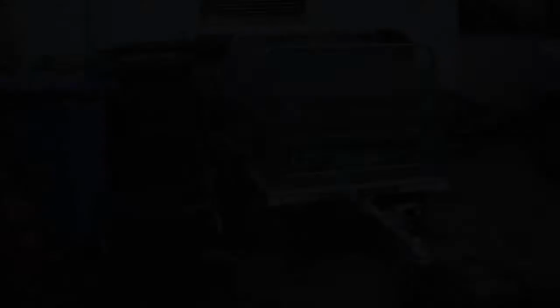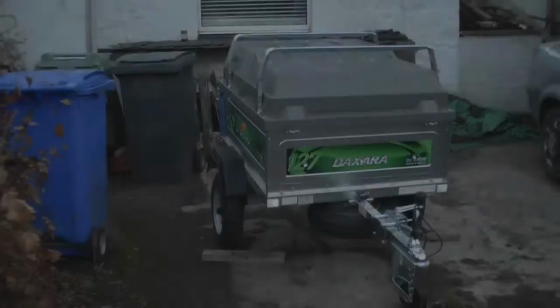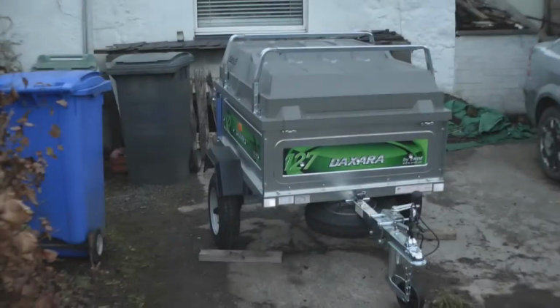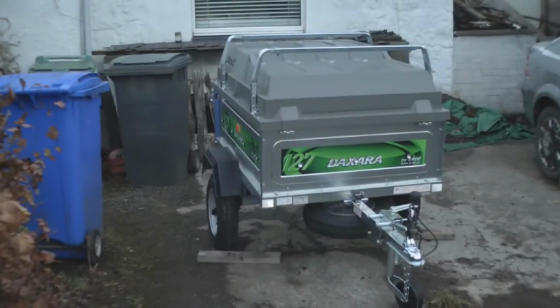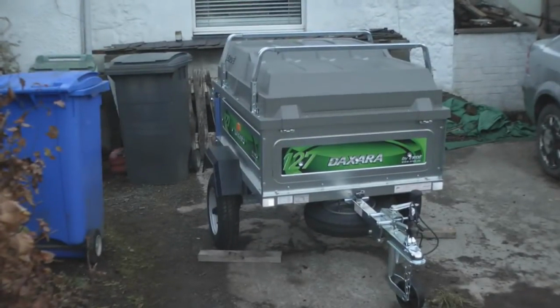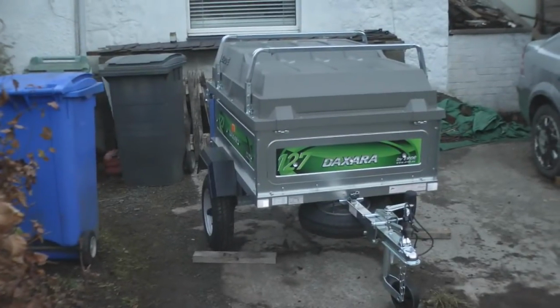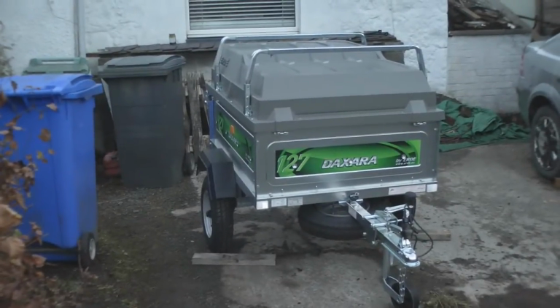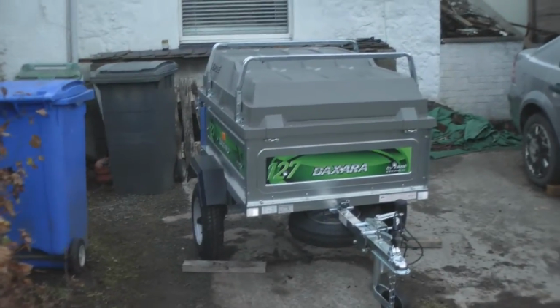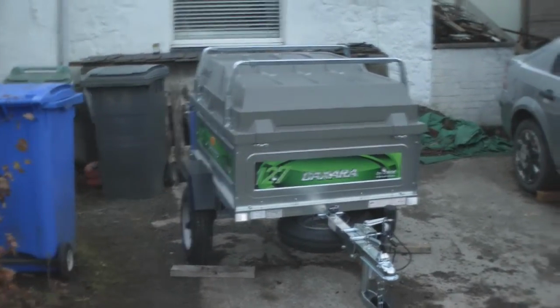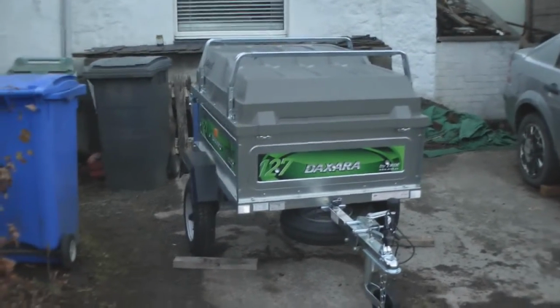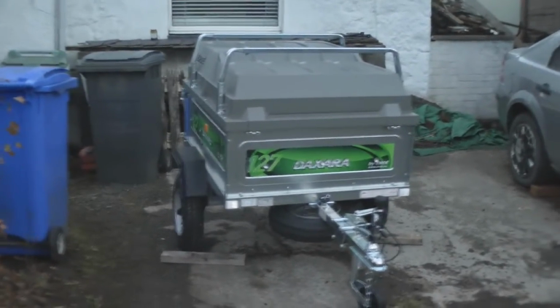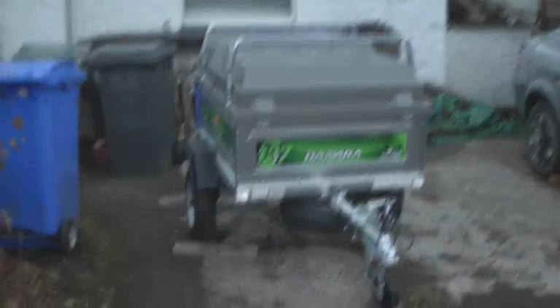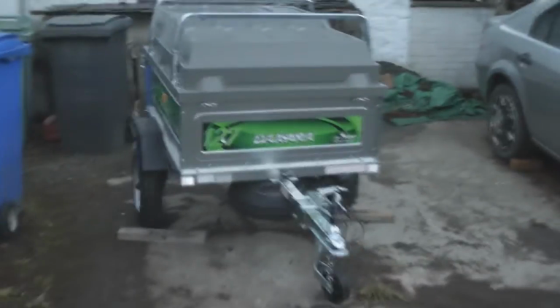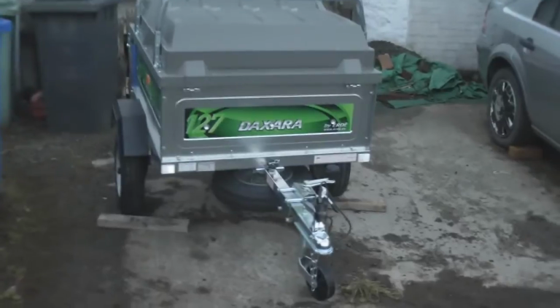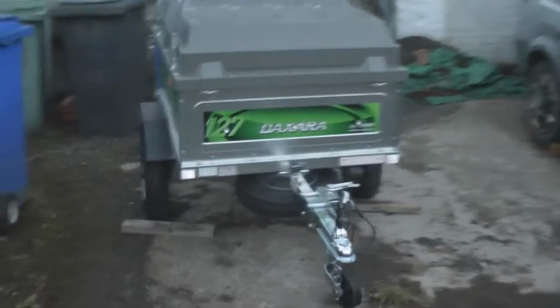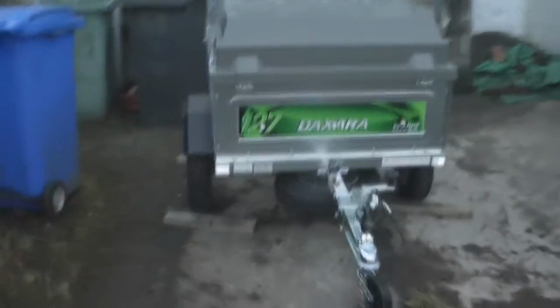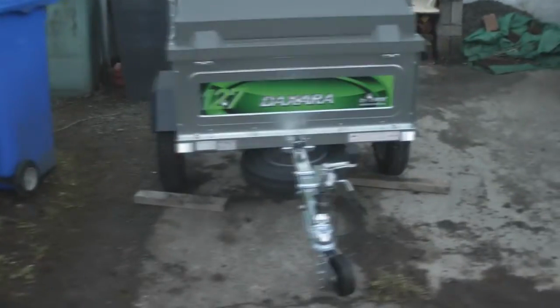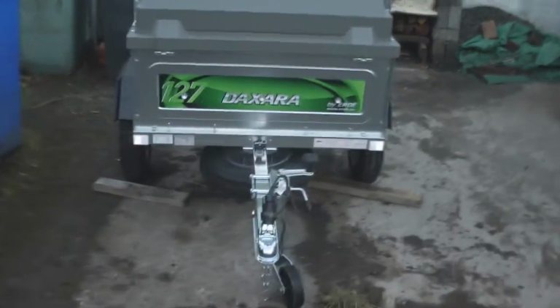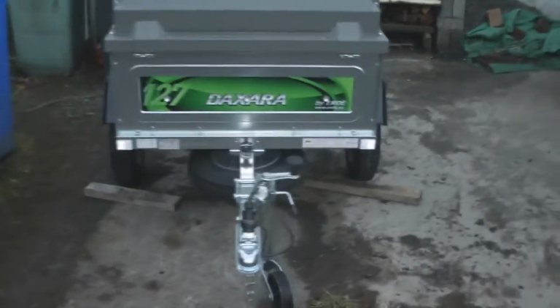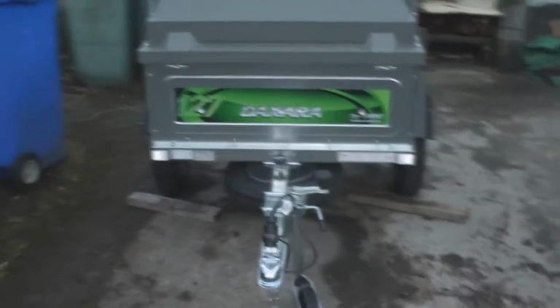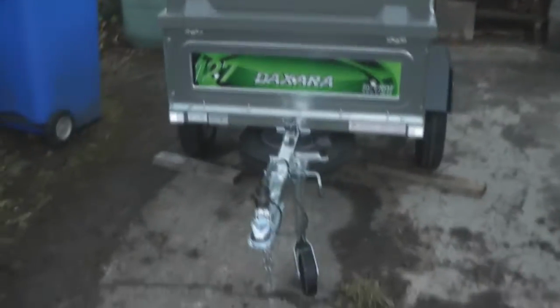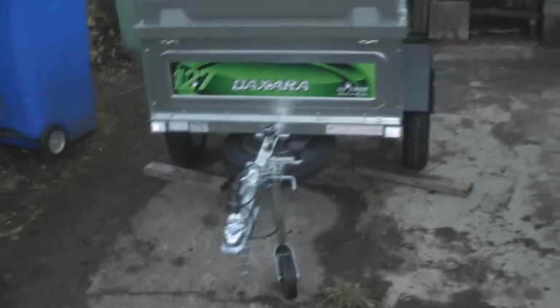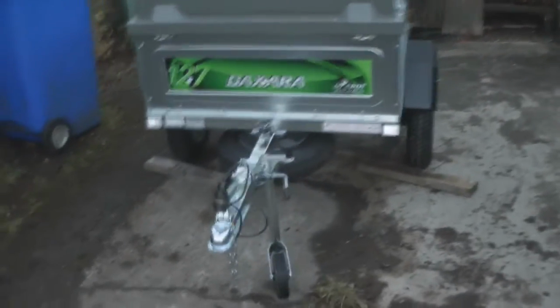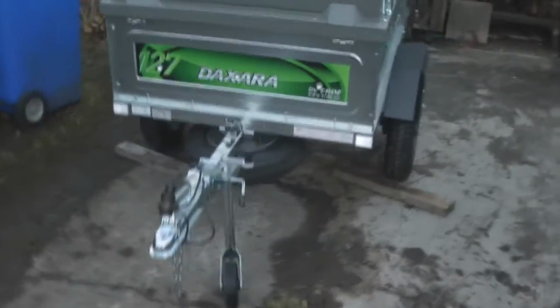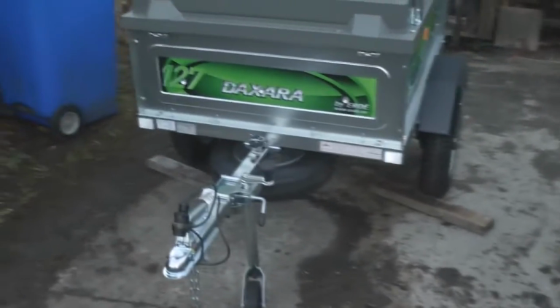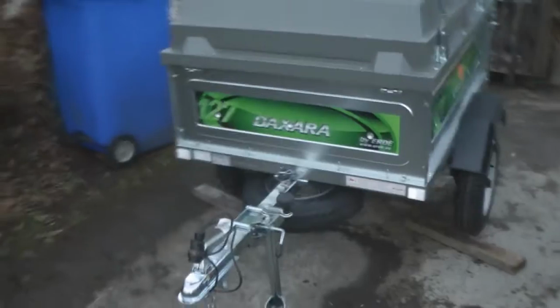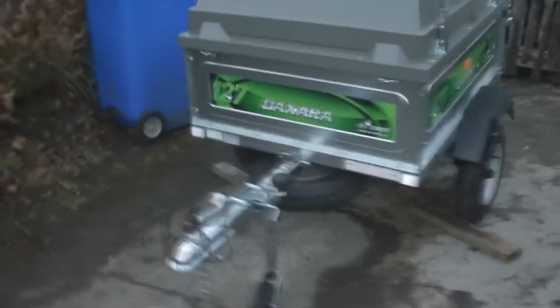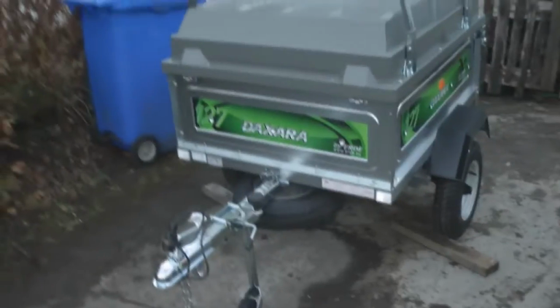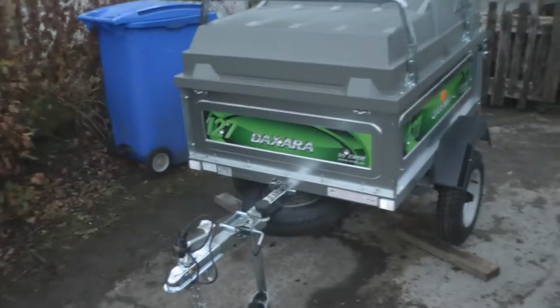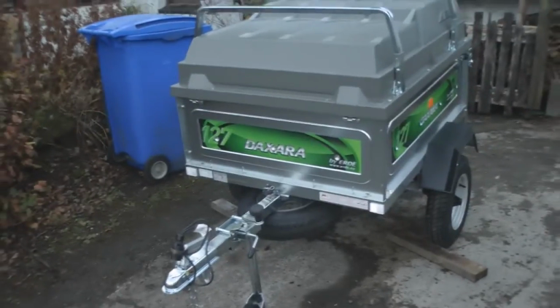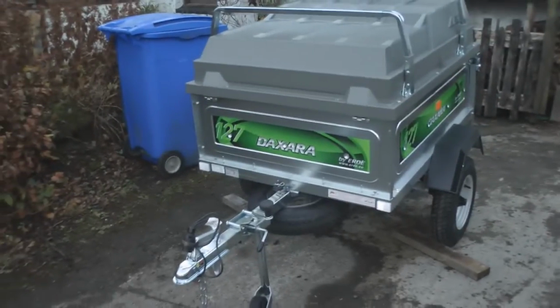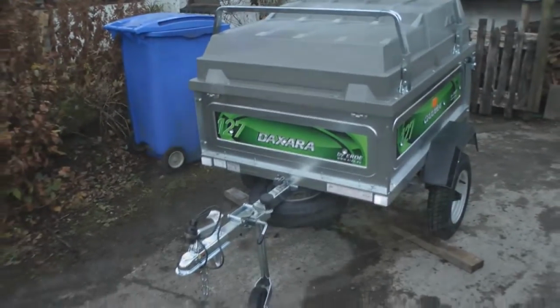Hi folks, just a little trailer update. I've got it all built. It went together reasonably easy. There were a few bolt holes and stuff that I had to file out.